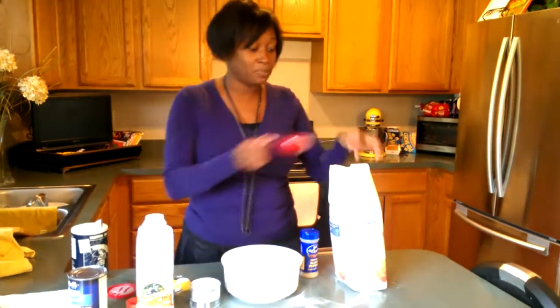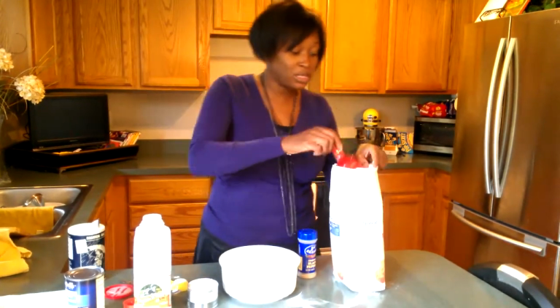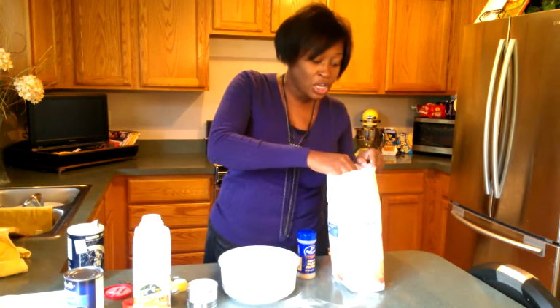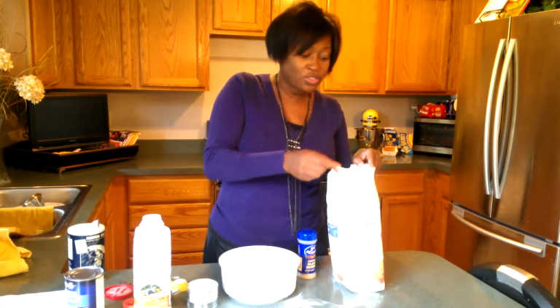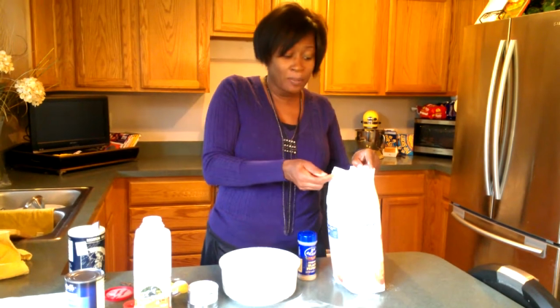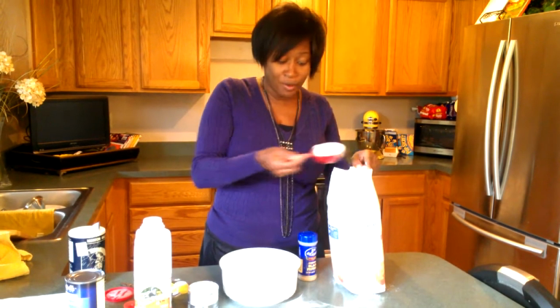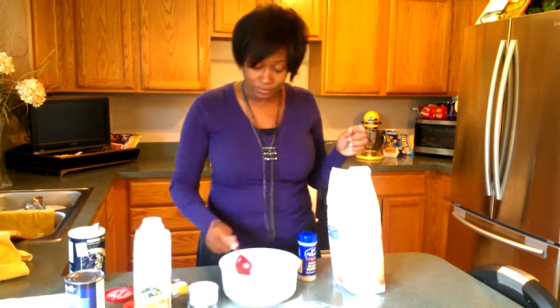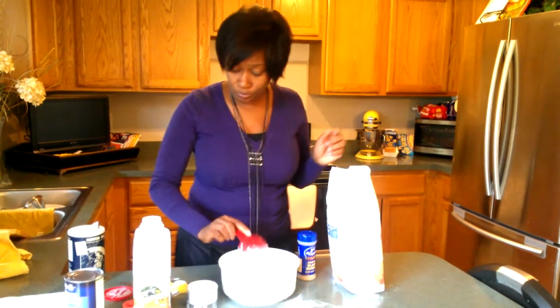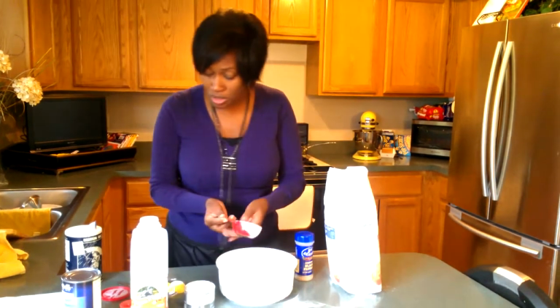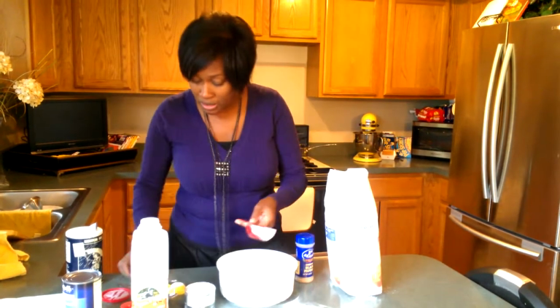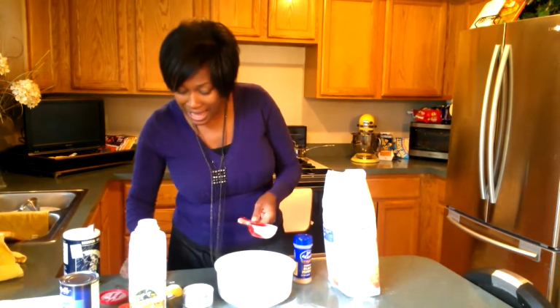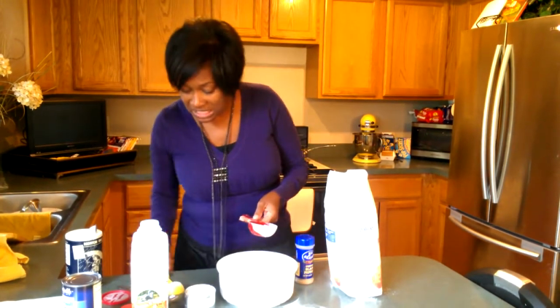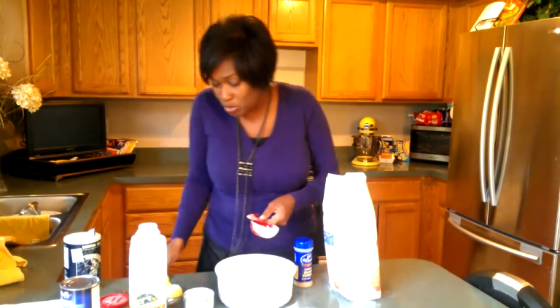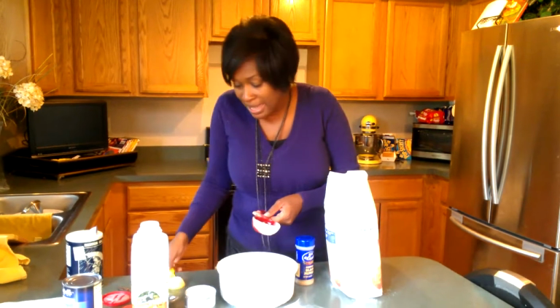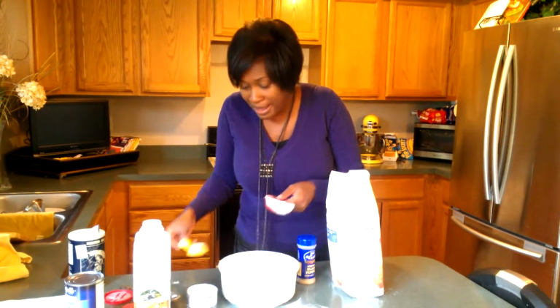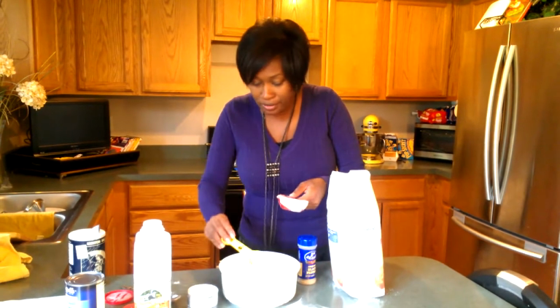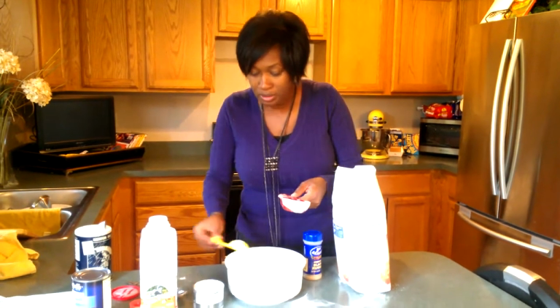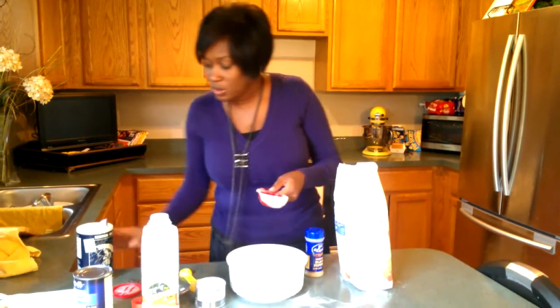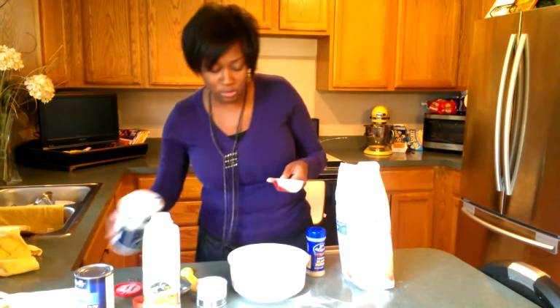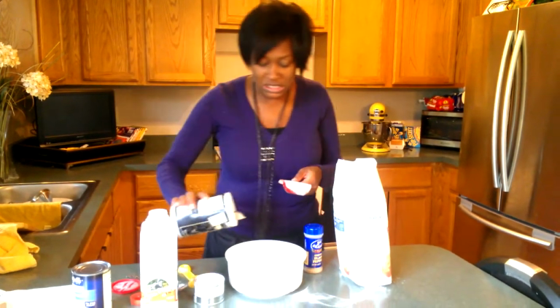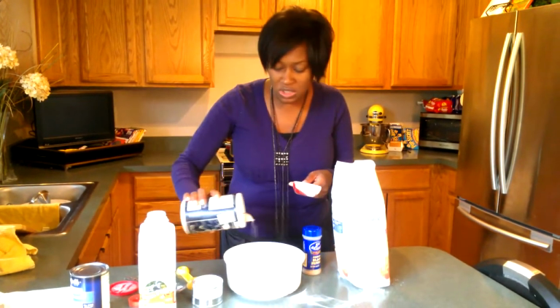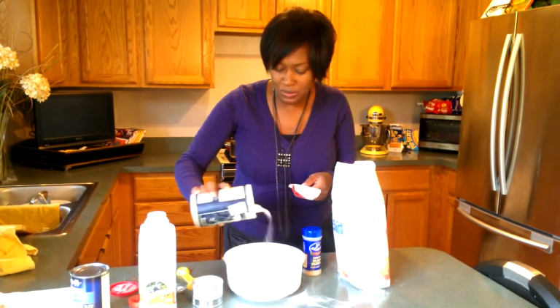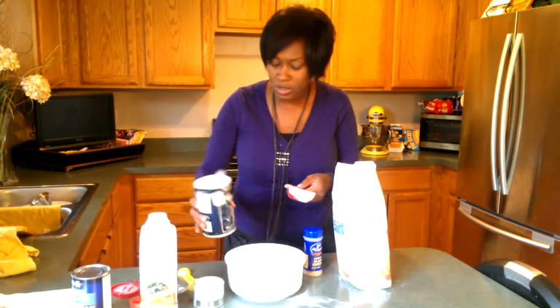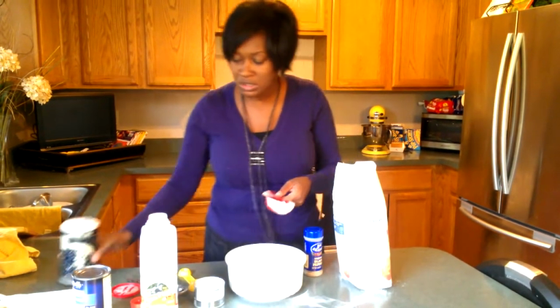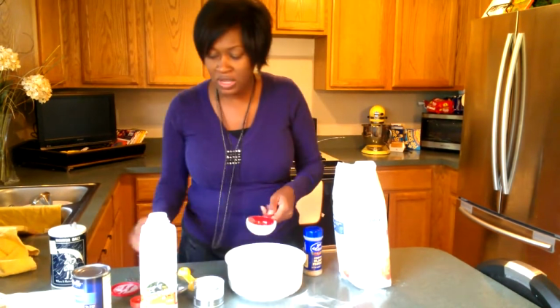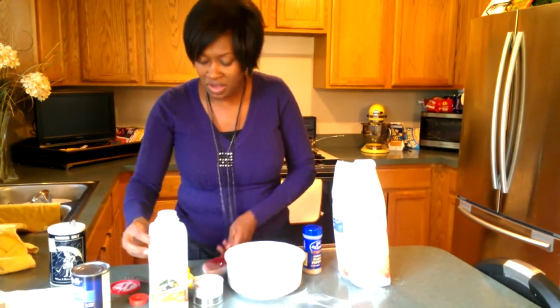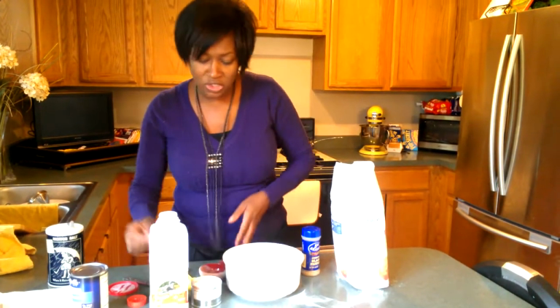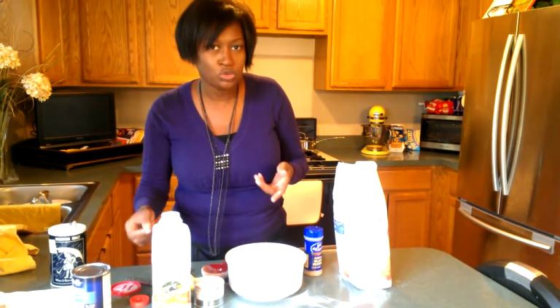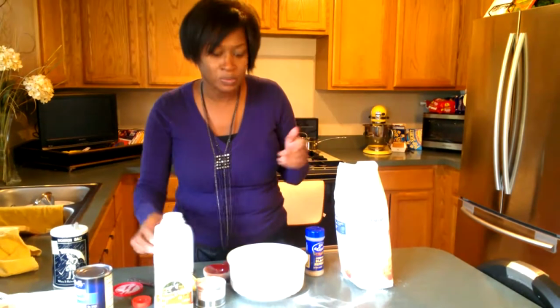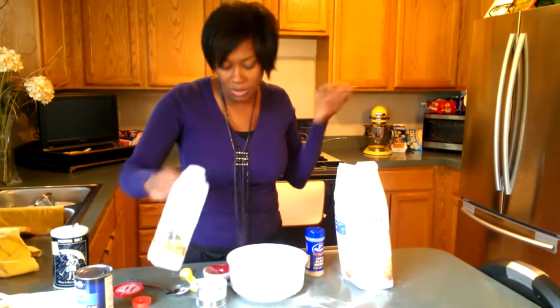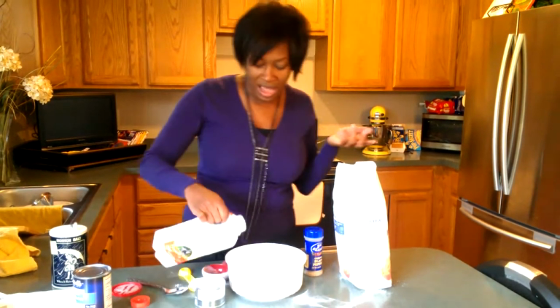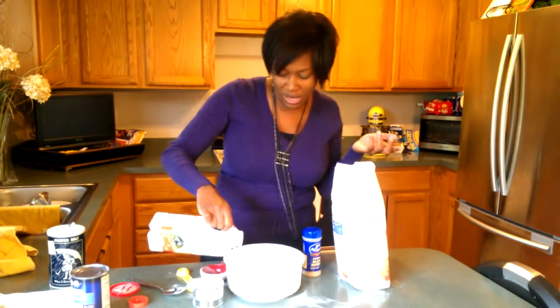For the dumplings you want a third cup of flour, half a teaspoon of baking powder, just a little sprinkle of salt because we don't want it real salty, and then about two tablespoons of milk.